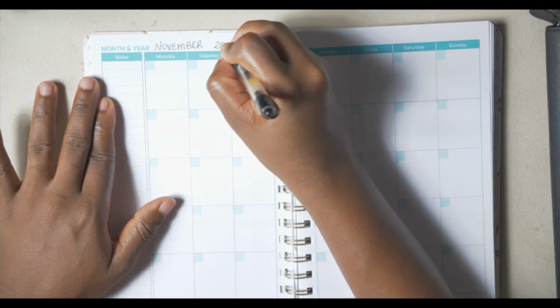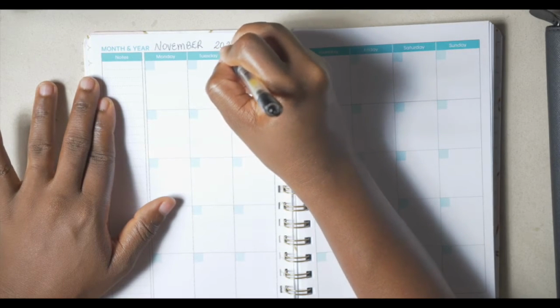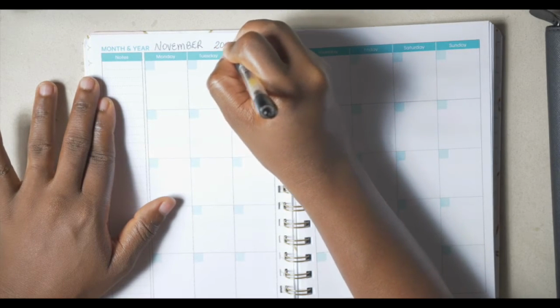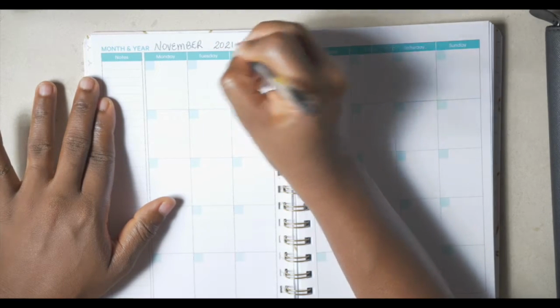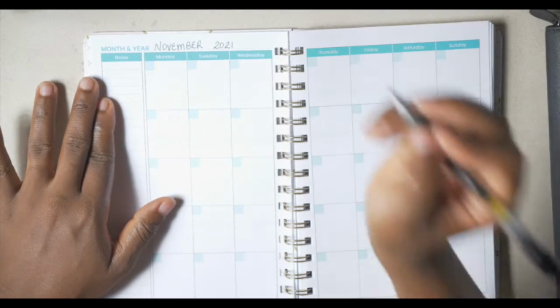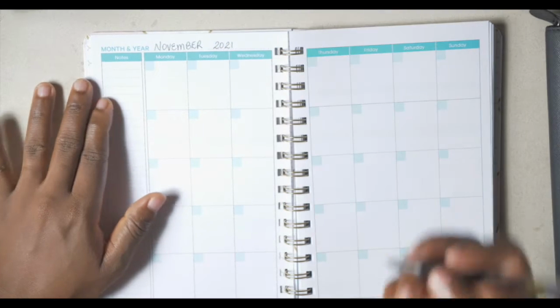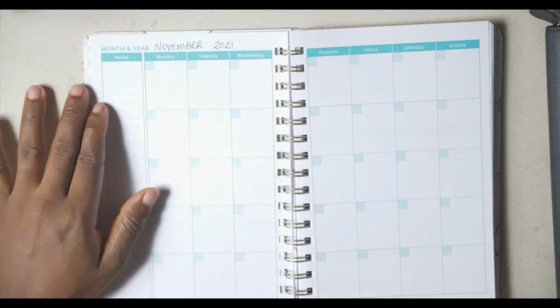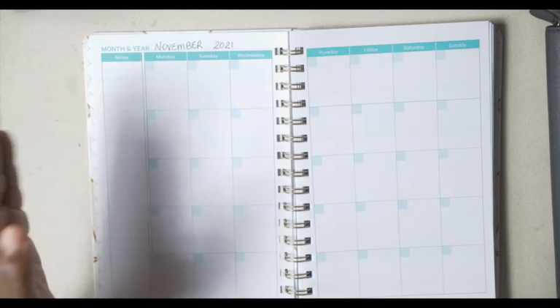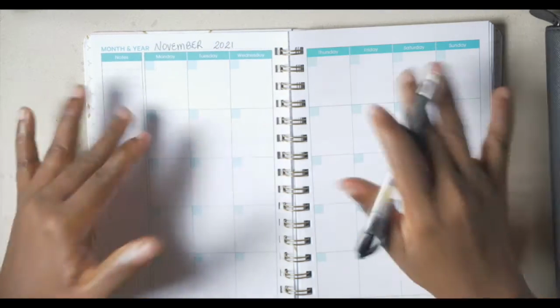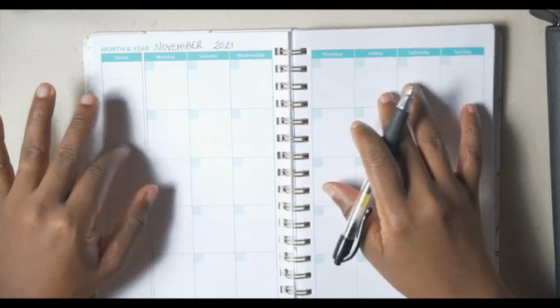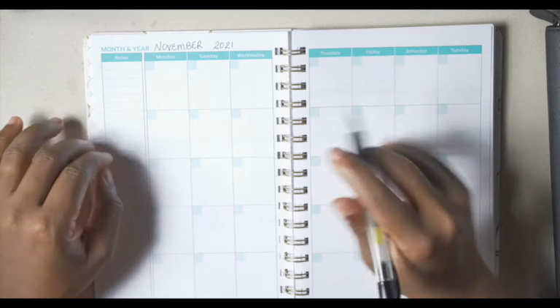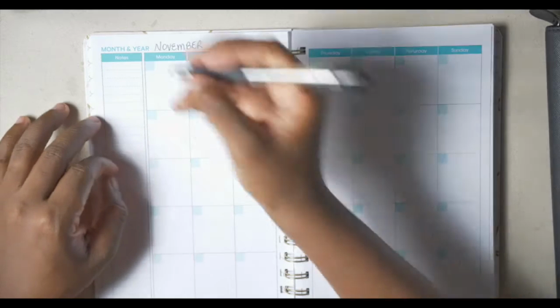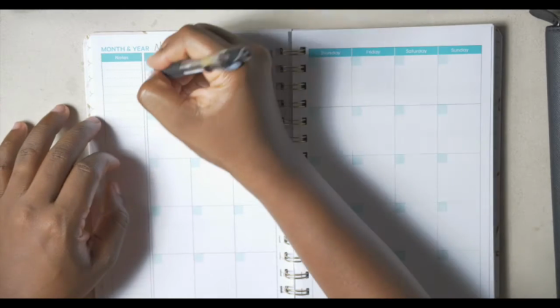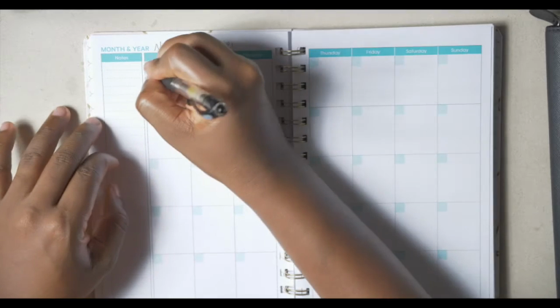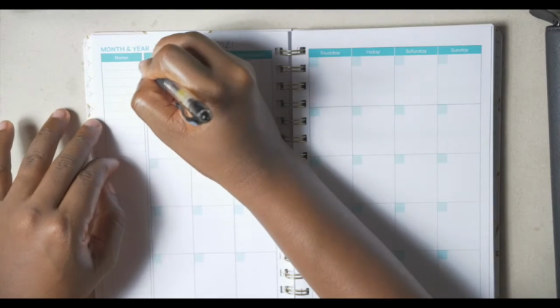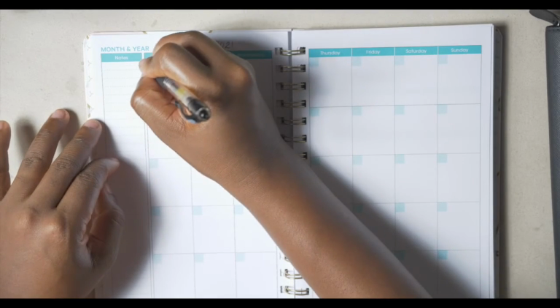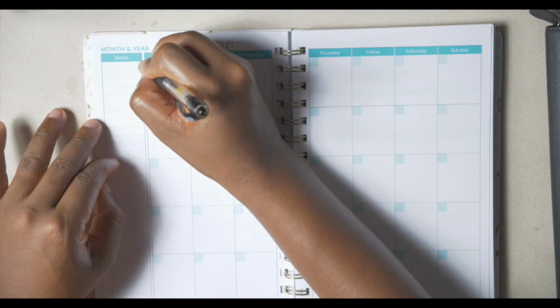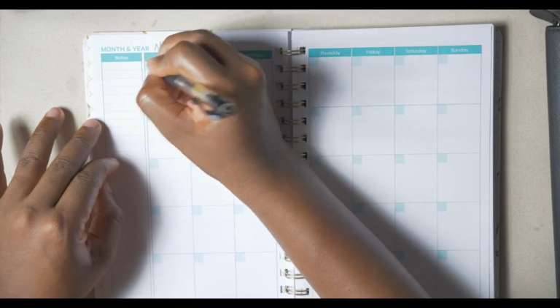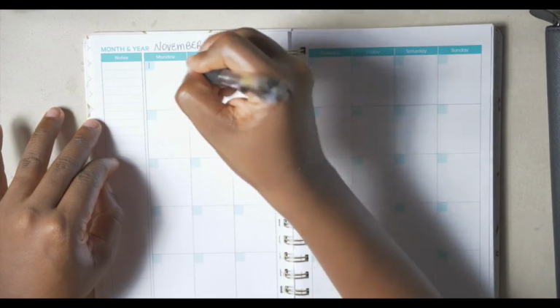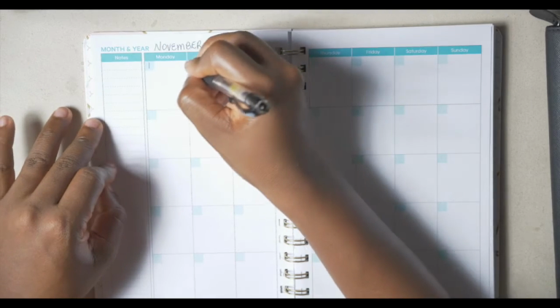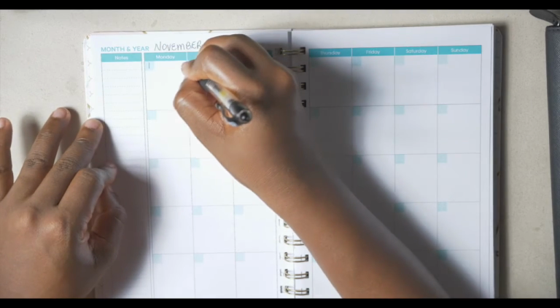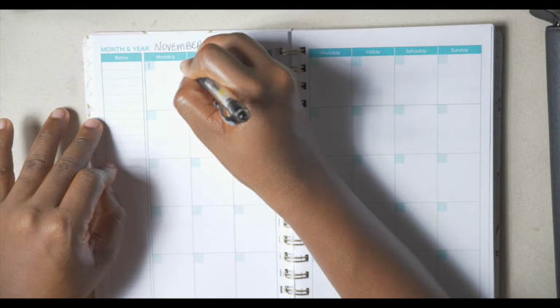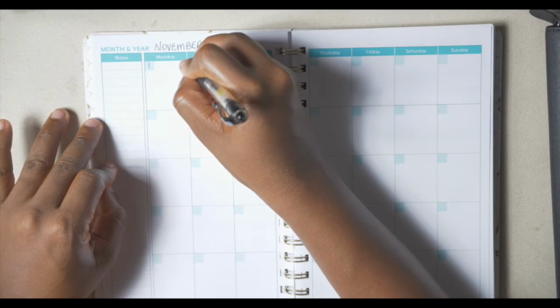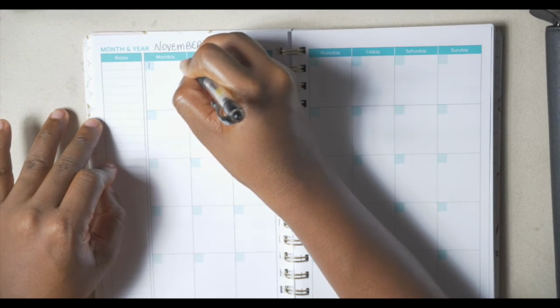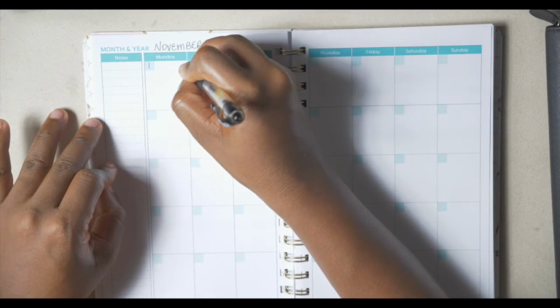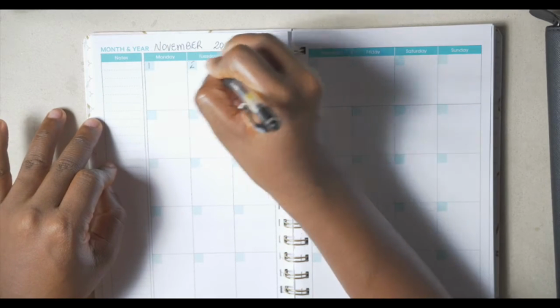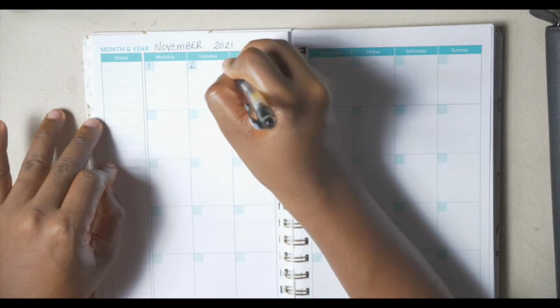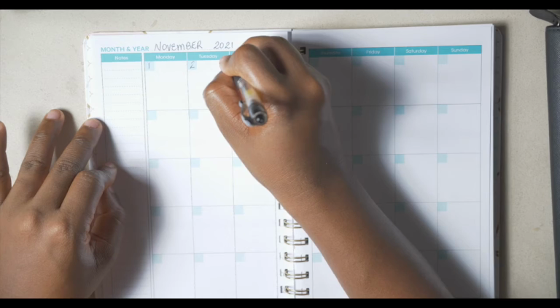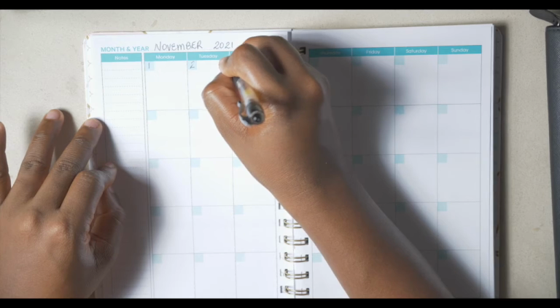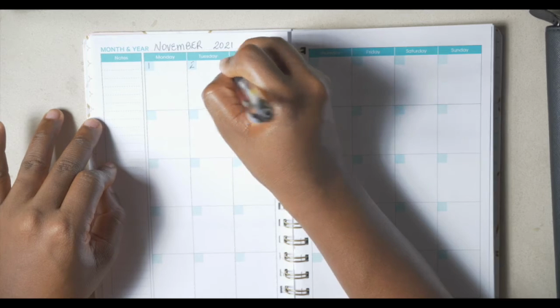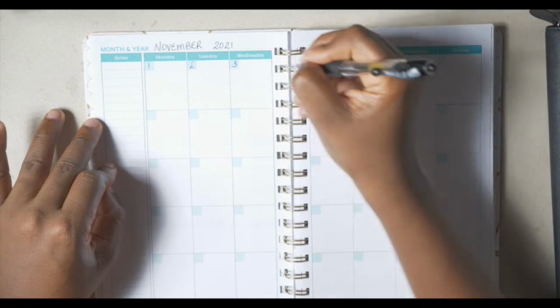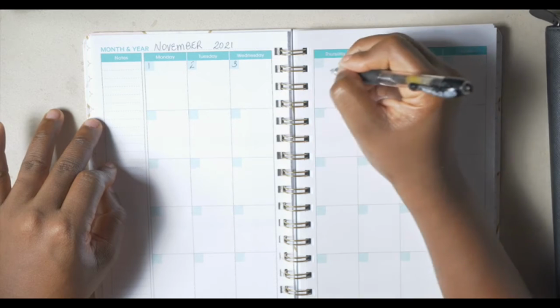I'm just going to use my black pen to put in the month. It is November and the year is 2021. The great thing about November is that the first started on a Monday.